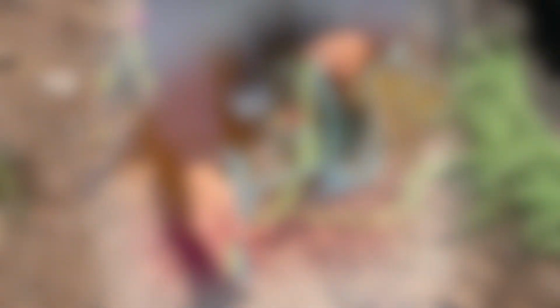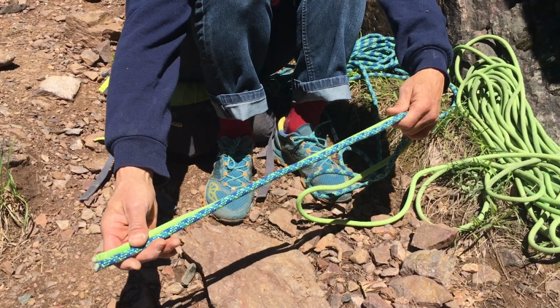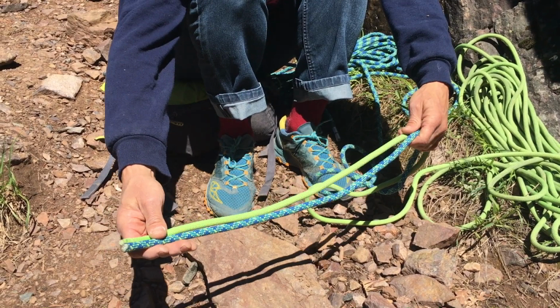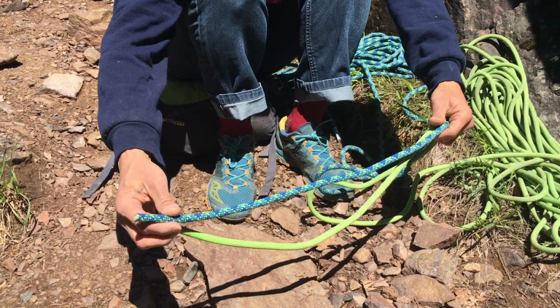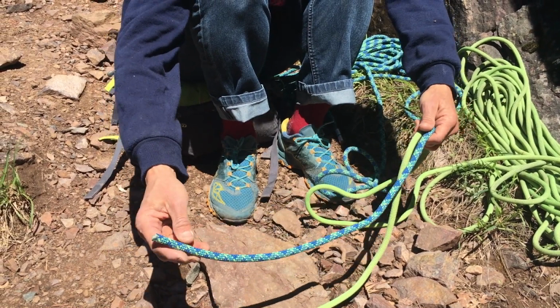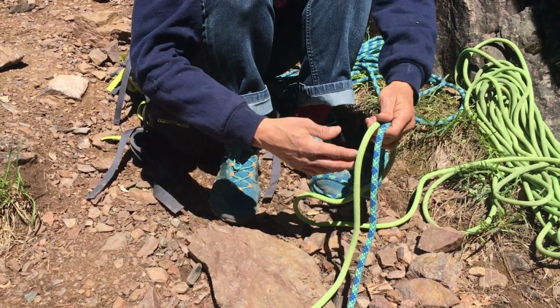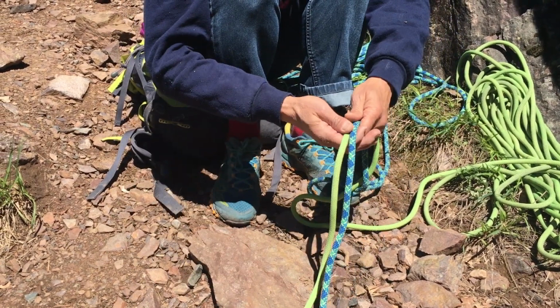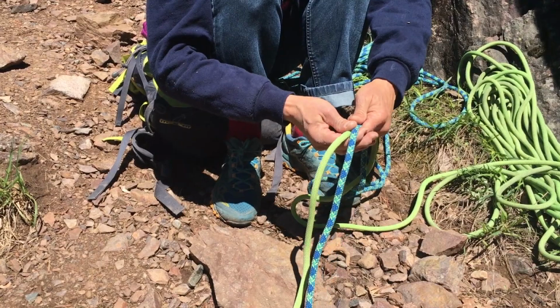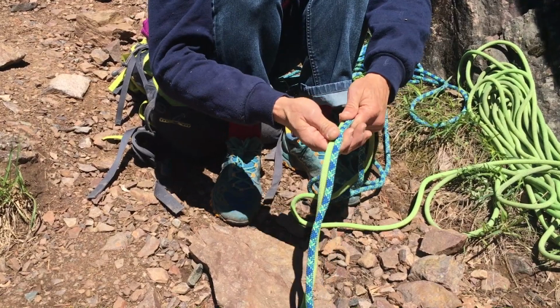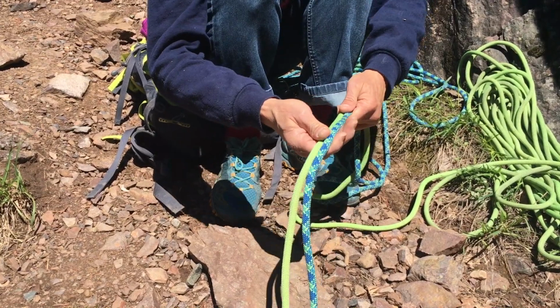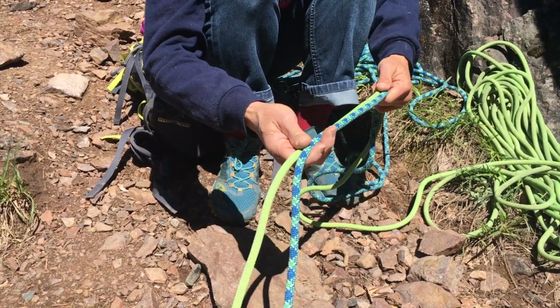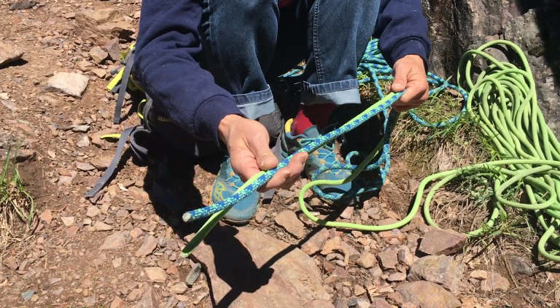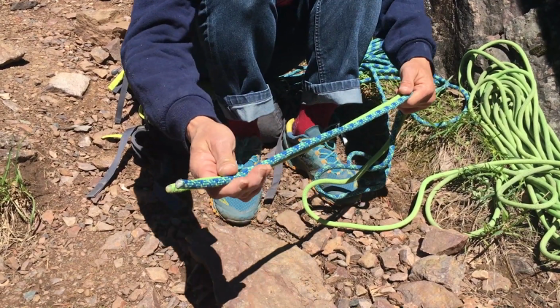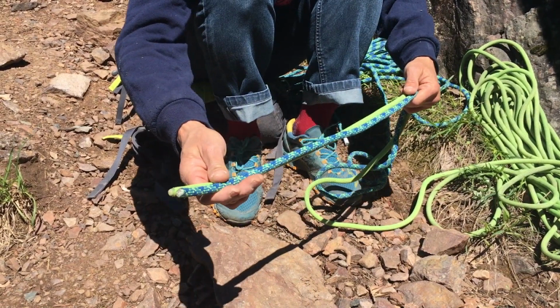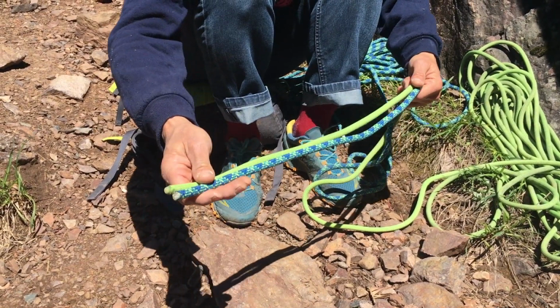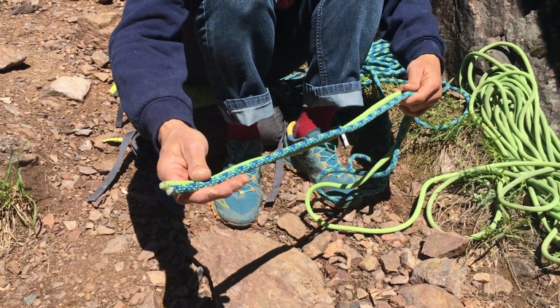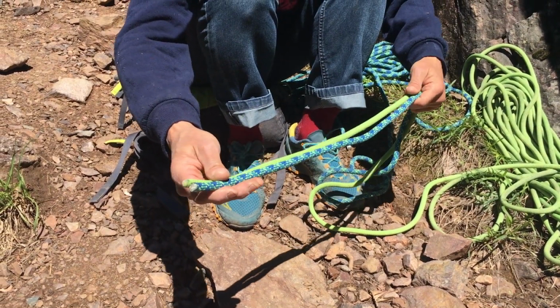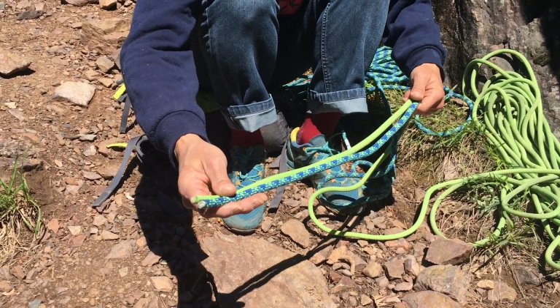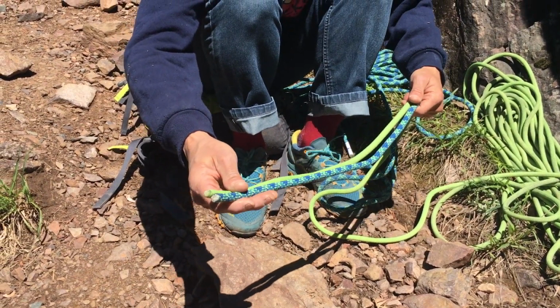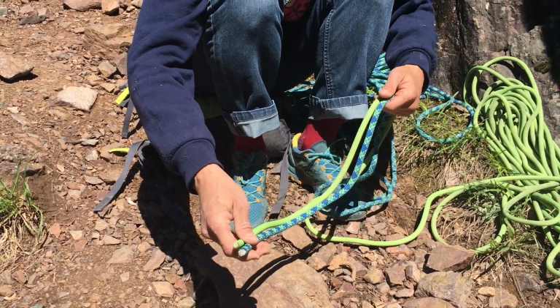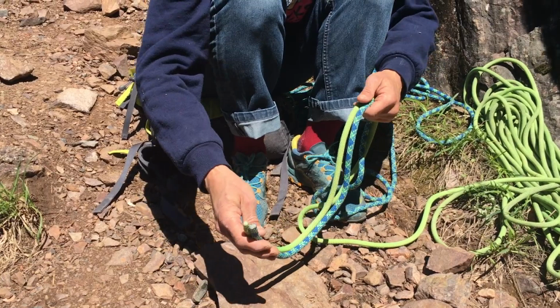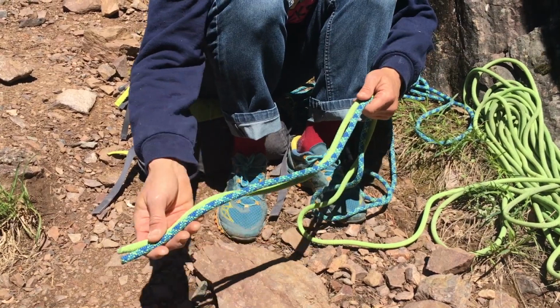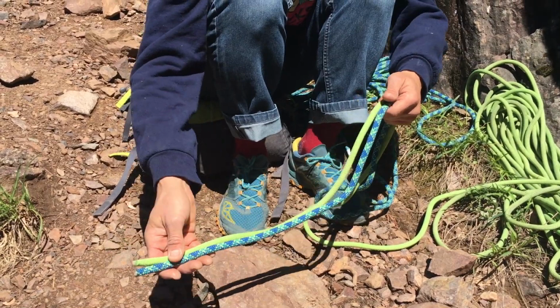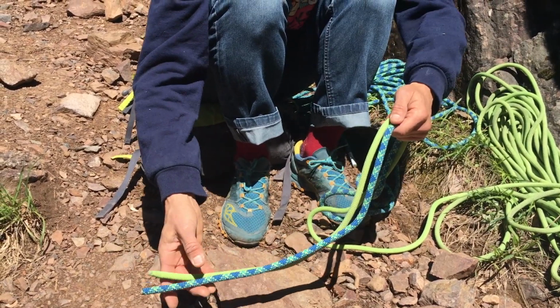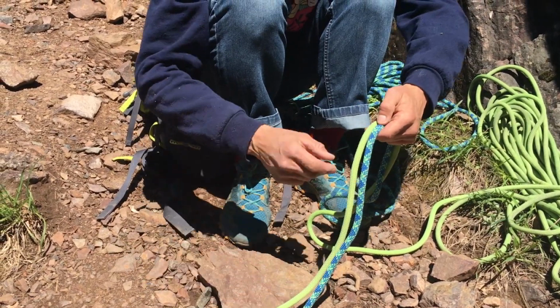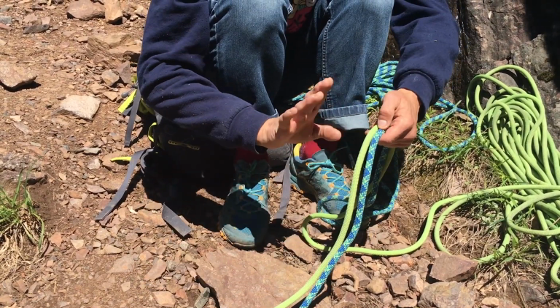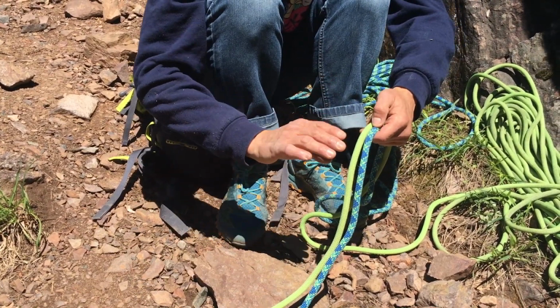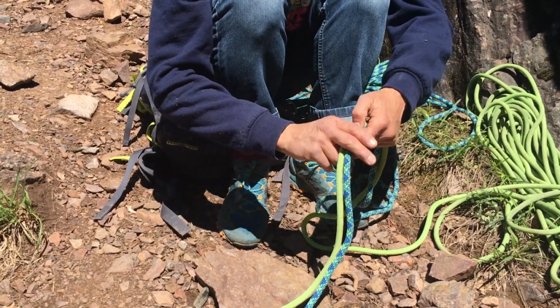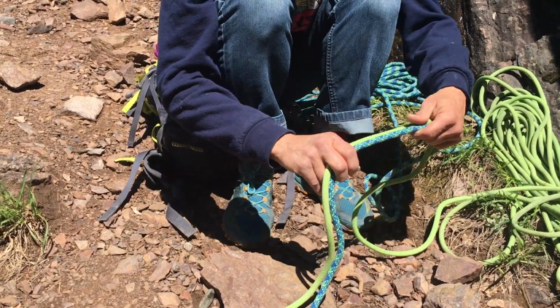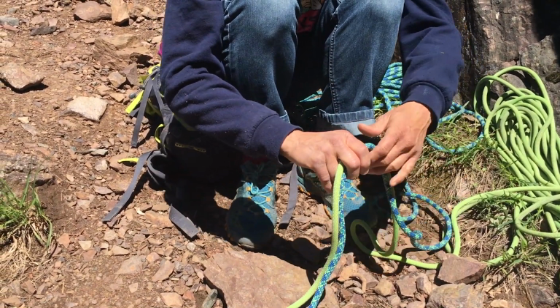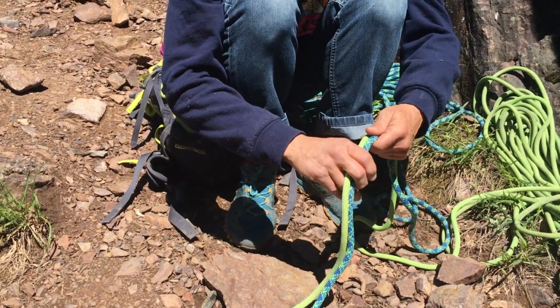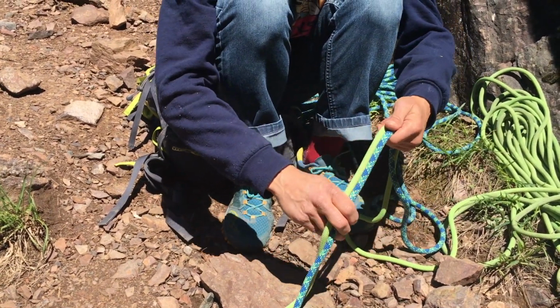We're going to tie the Gibbs Bend here. What's nice about the Gibbs Bend is that you can tie this bend with two ropes that are different diameters. These are just slightly different diameter, but this will work for that.